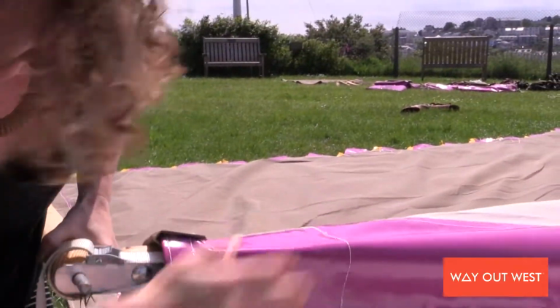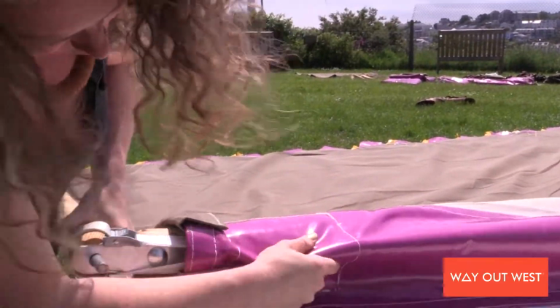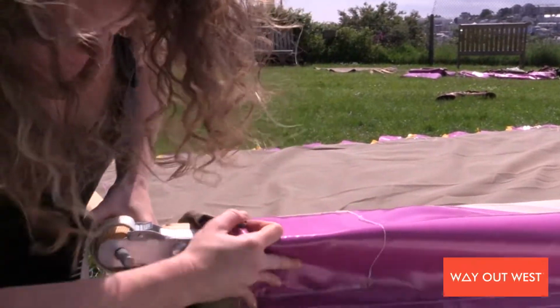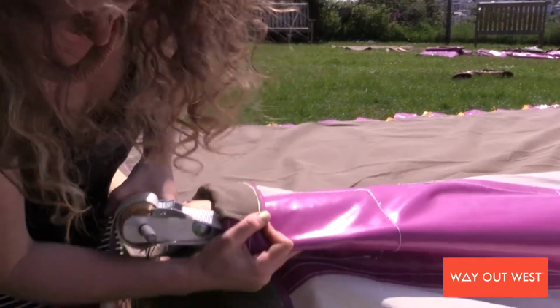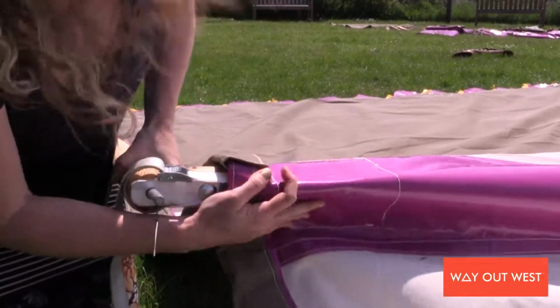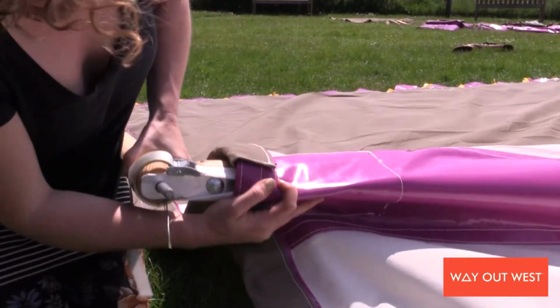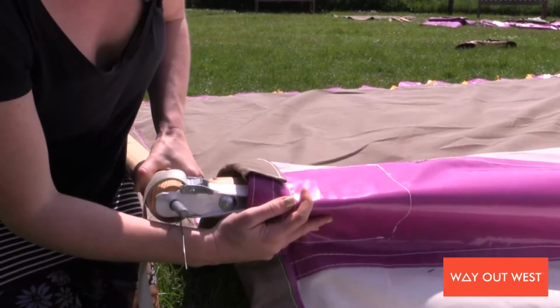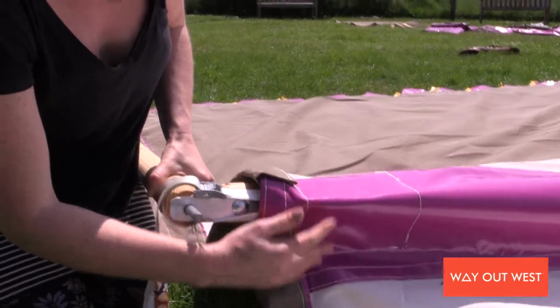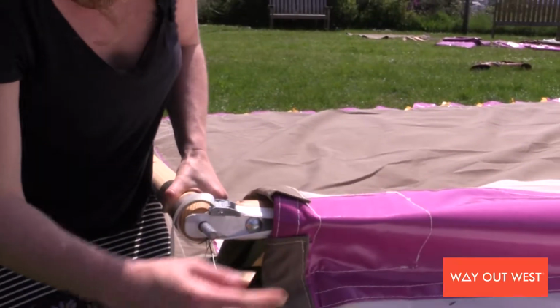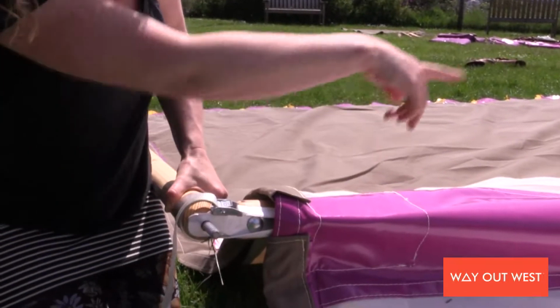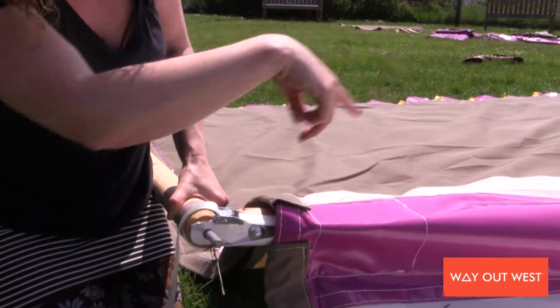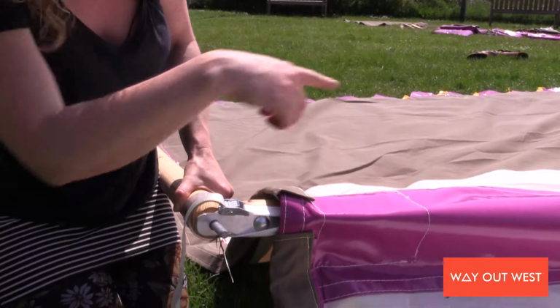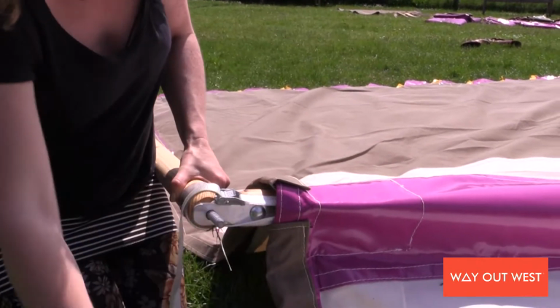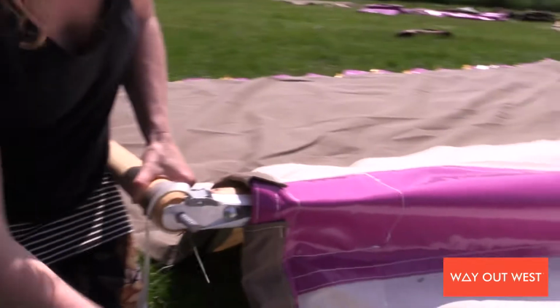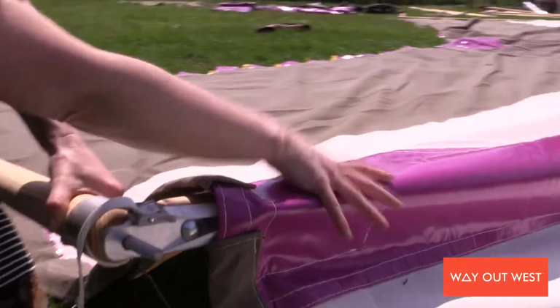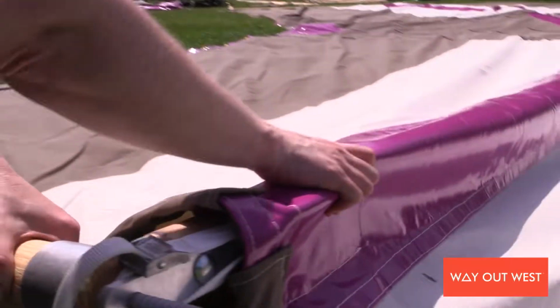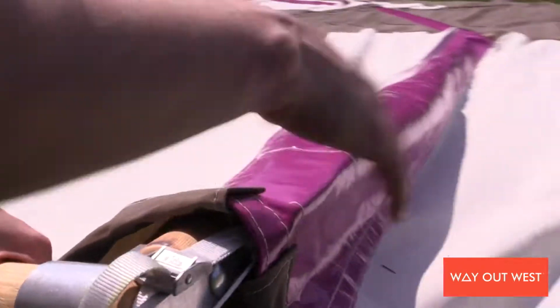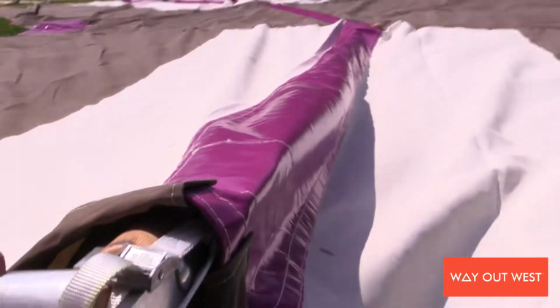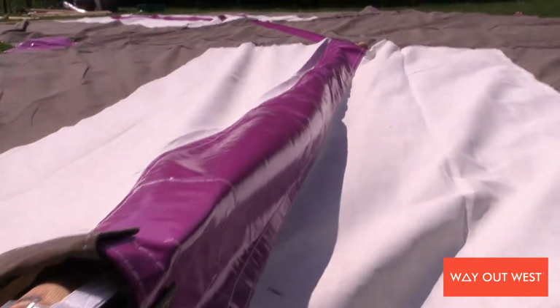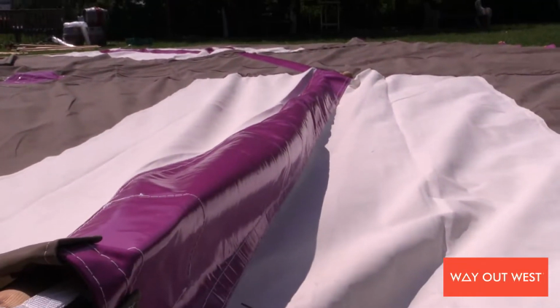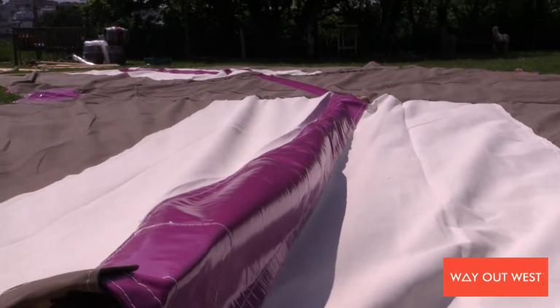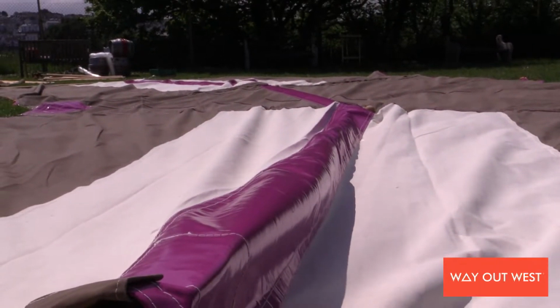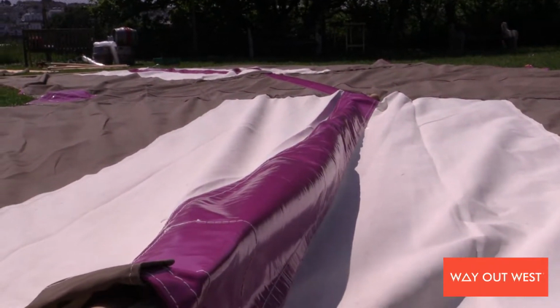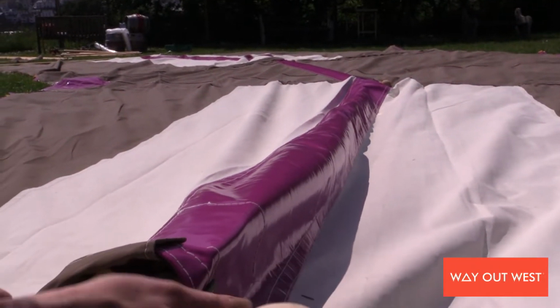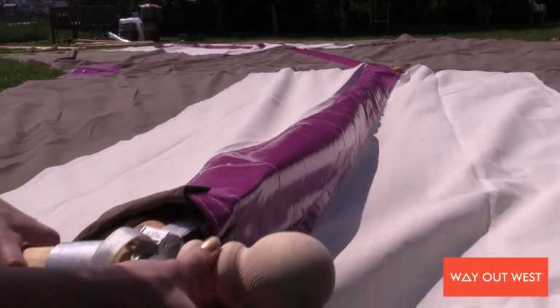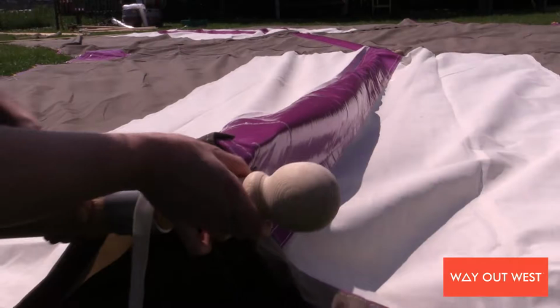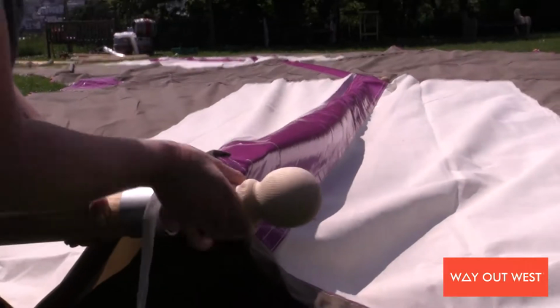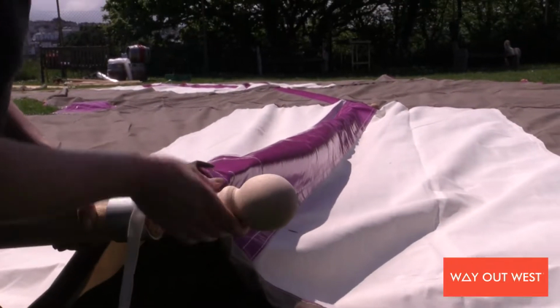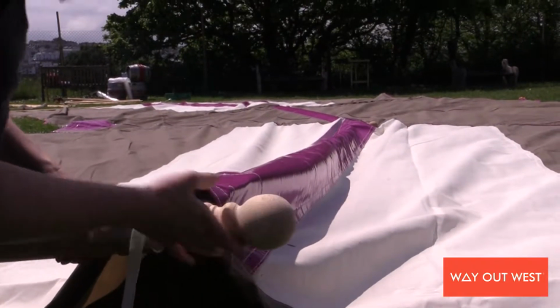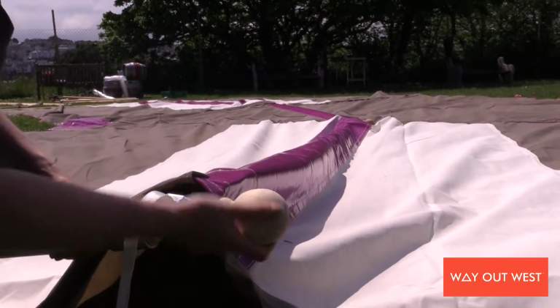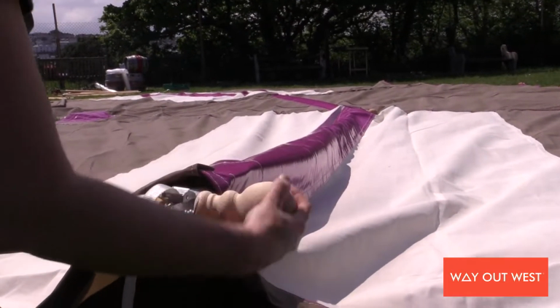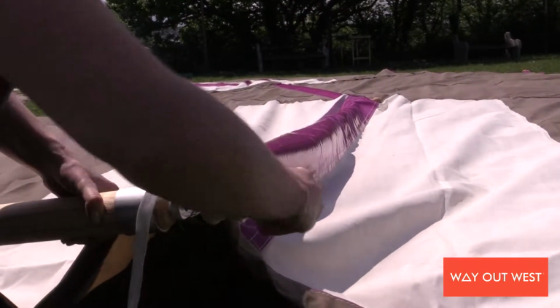Shuffle that round and have a look. That looks pretty good — nice and tight along the ridge. It's not really, really pingy; you're just wanting it to be sturdy.